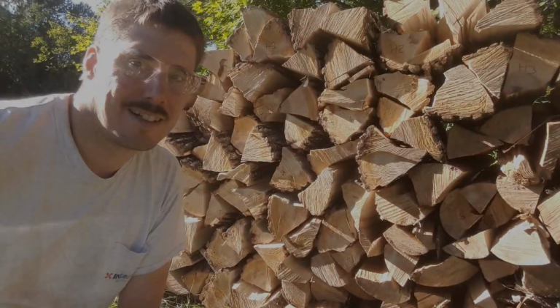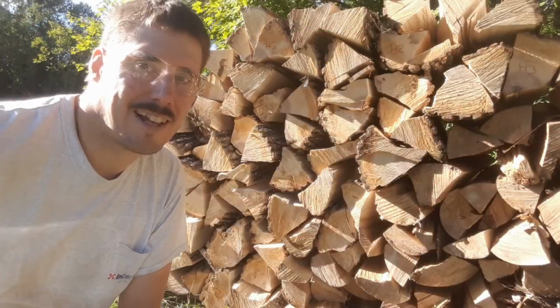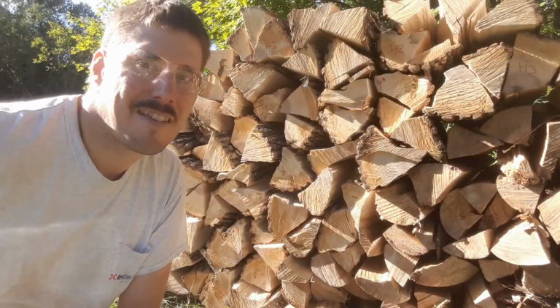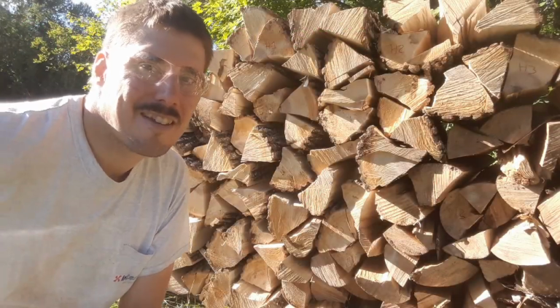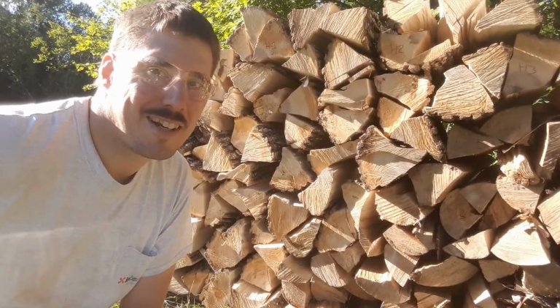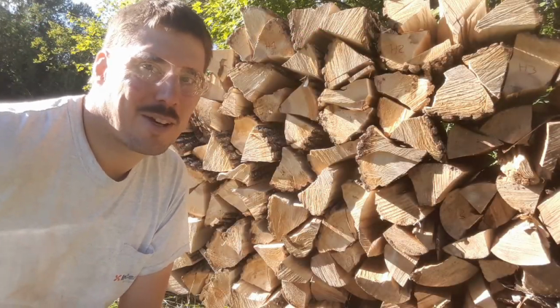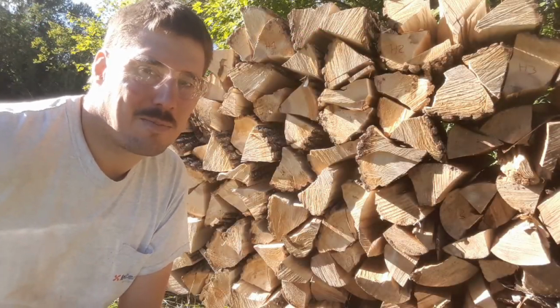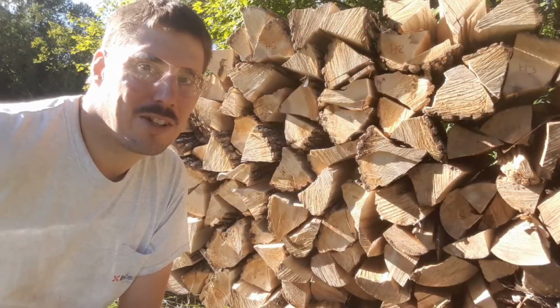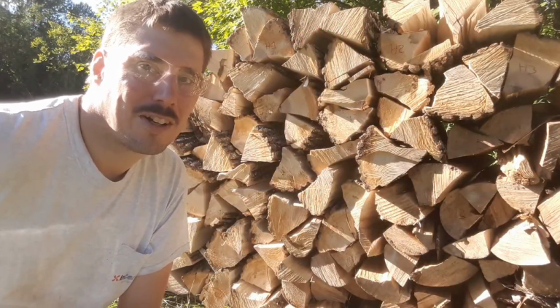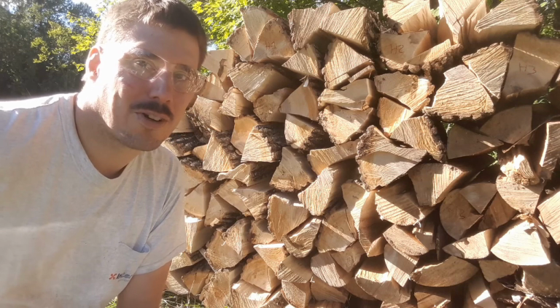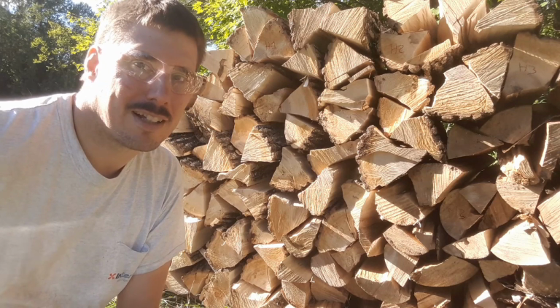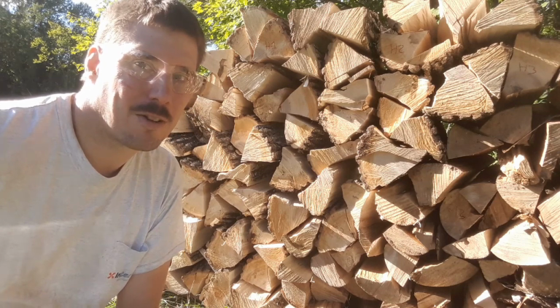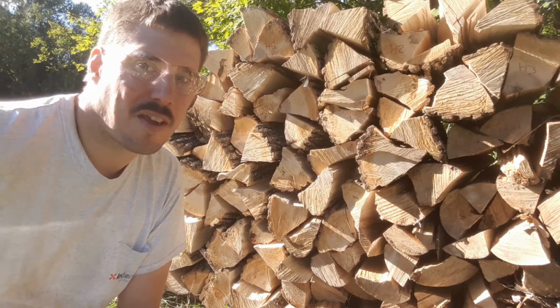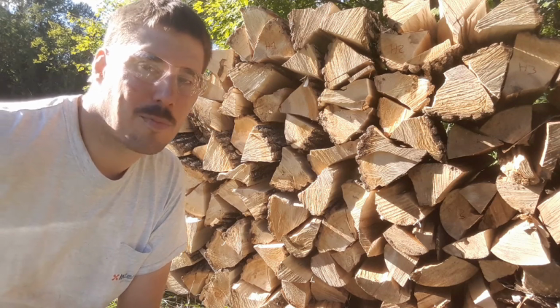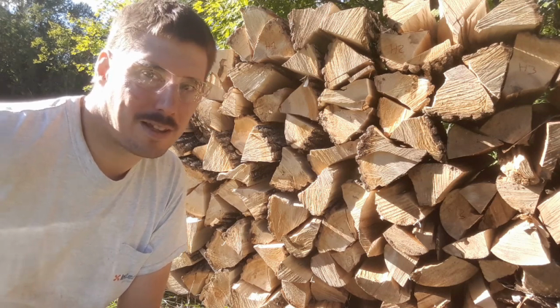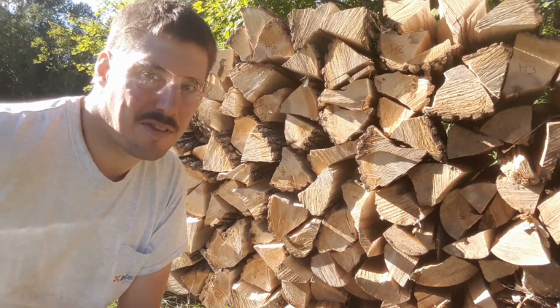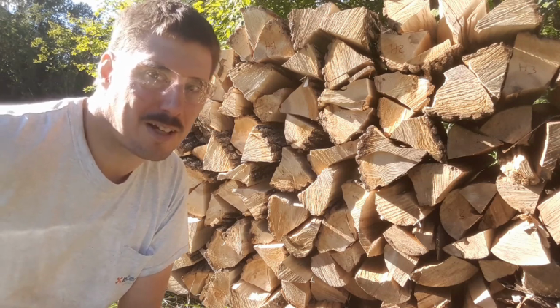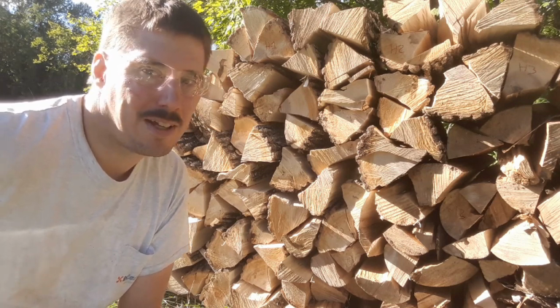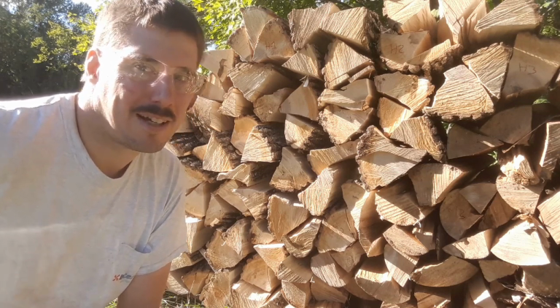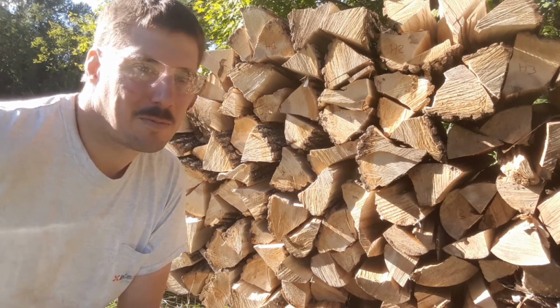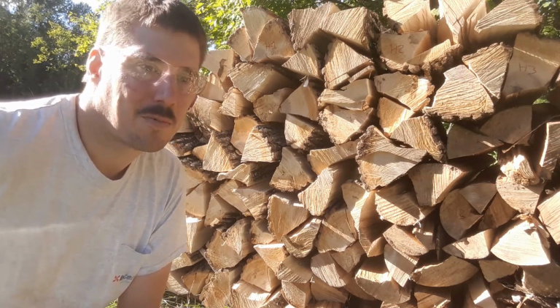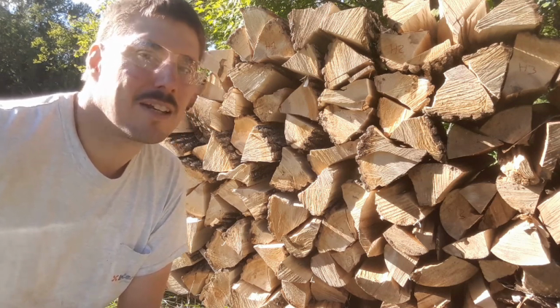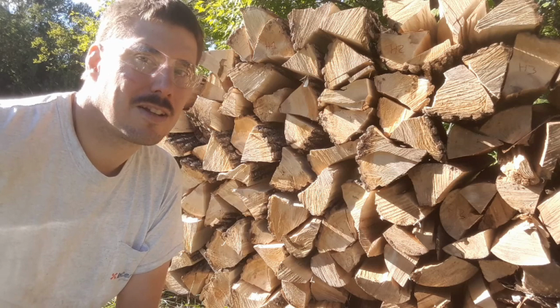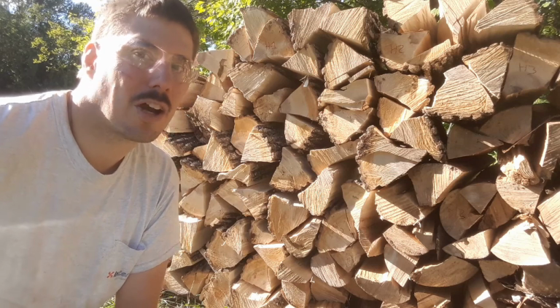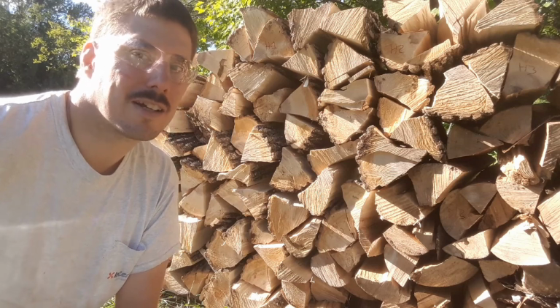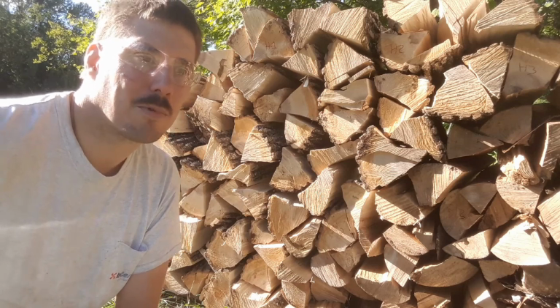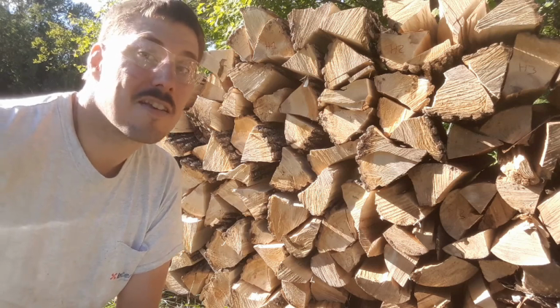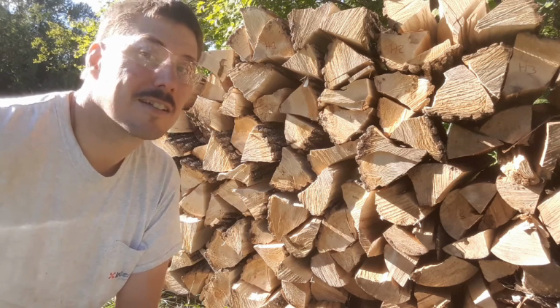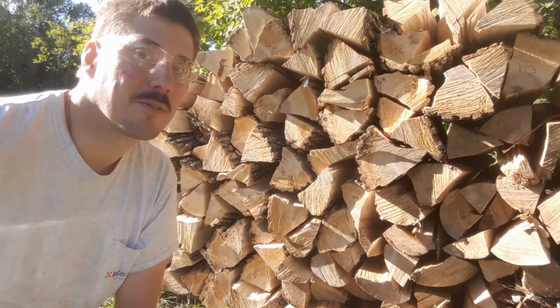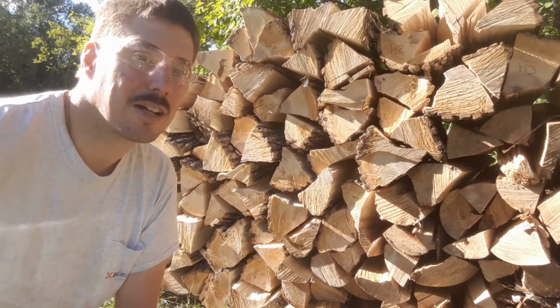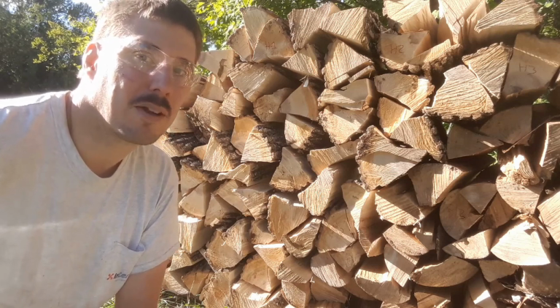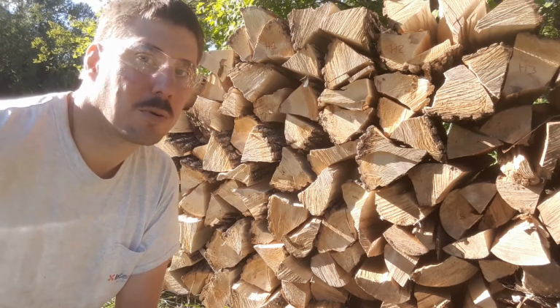Hi guys, so today I thought I'd bring you along for a little science experiment that I'm starting up relating to the drying time, or the seasoning time, for my firewood.